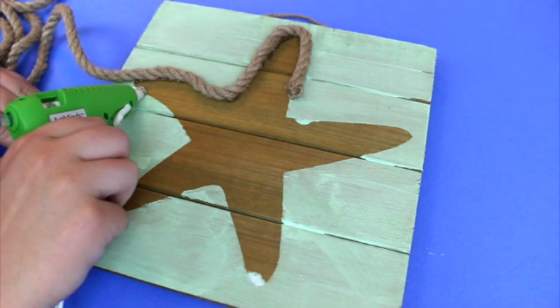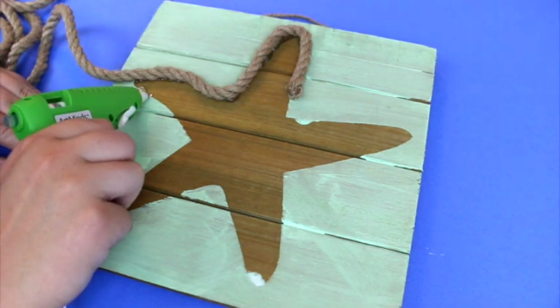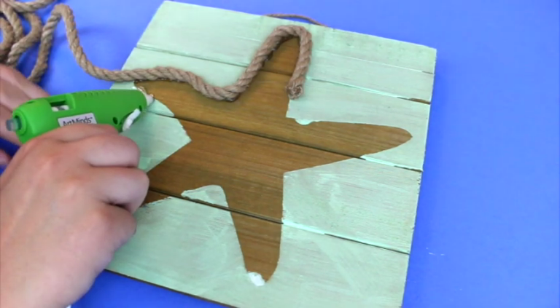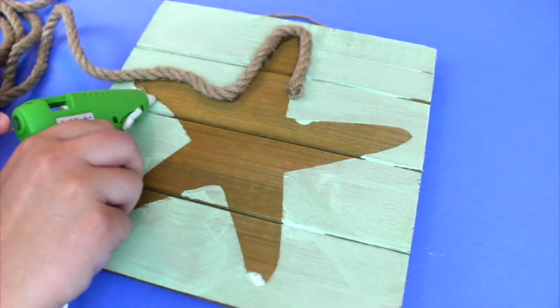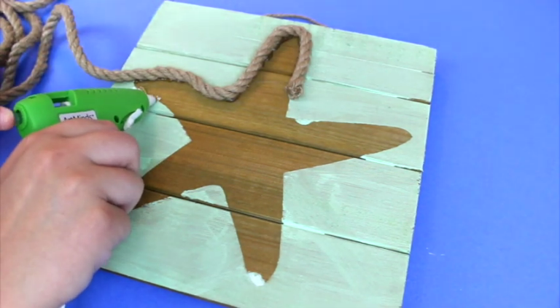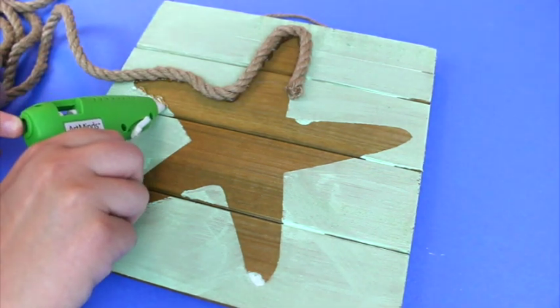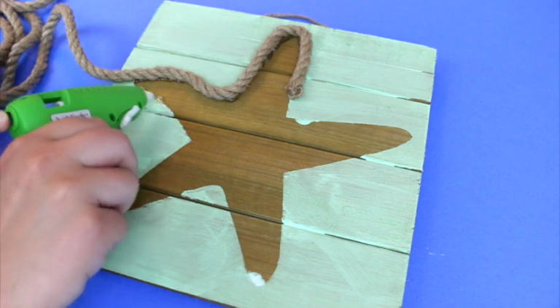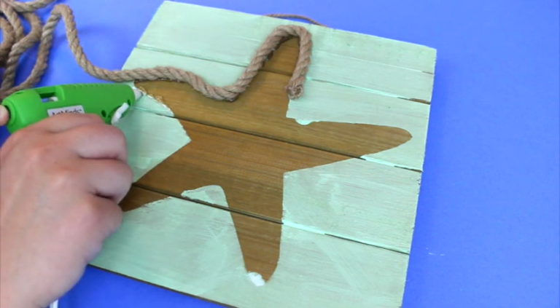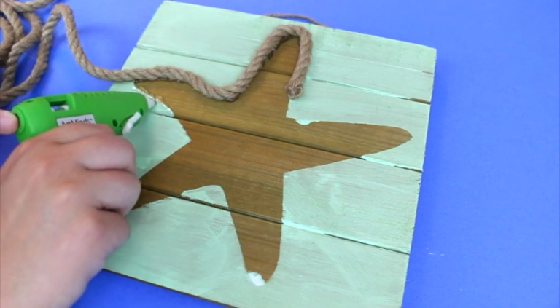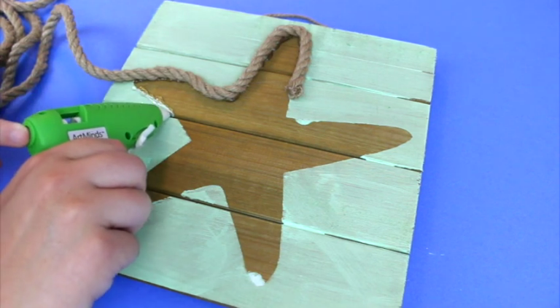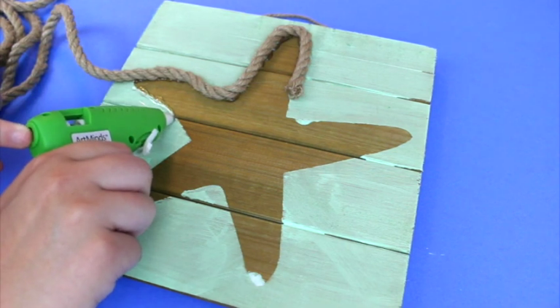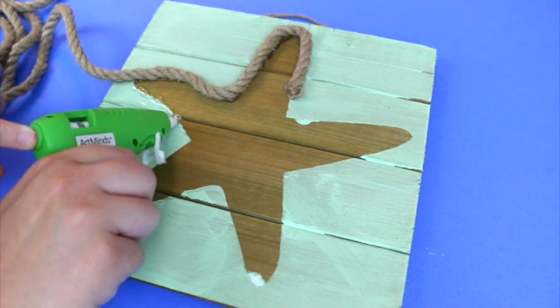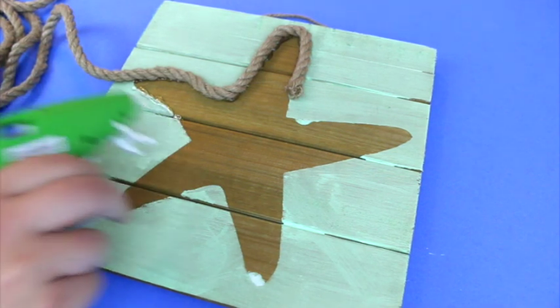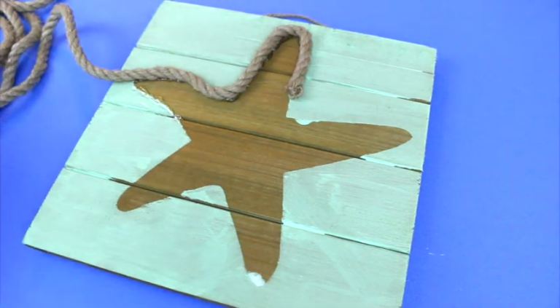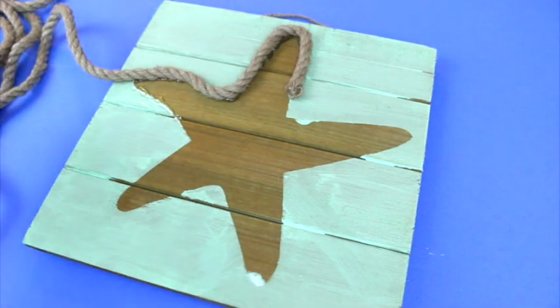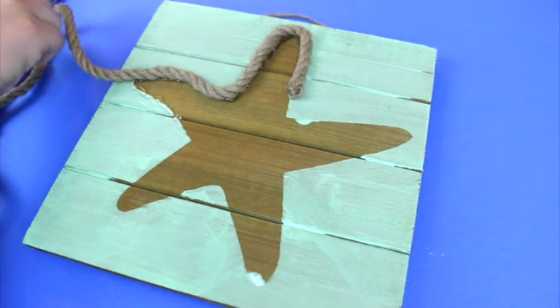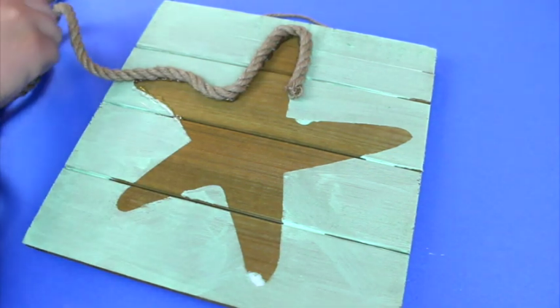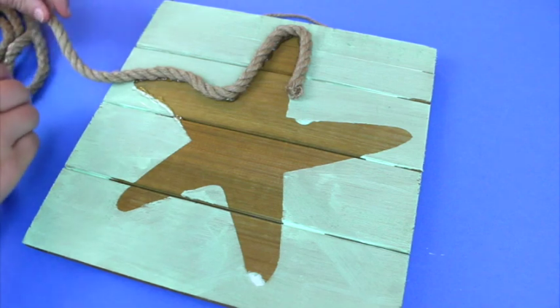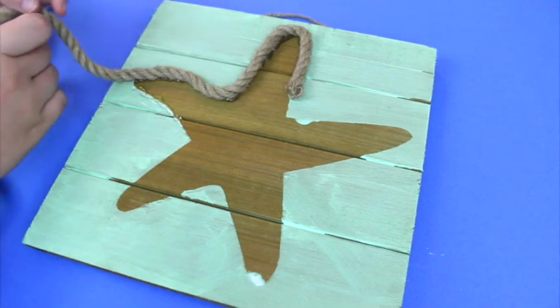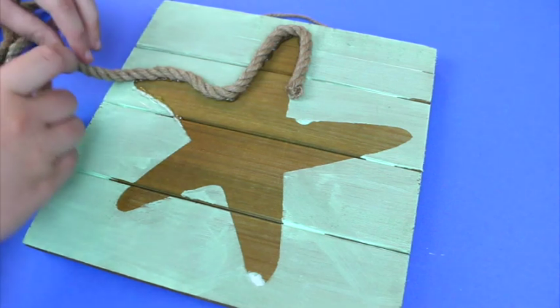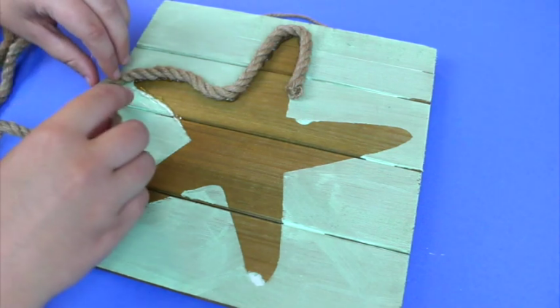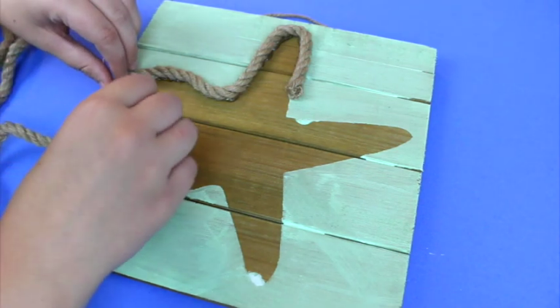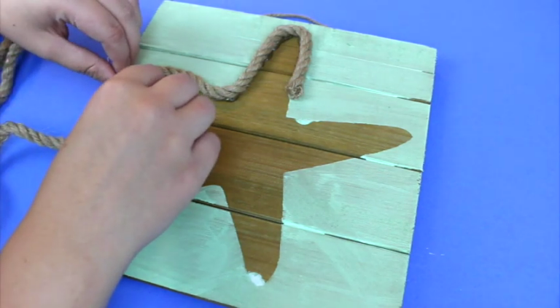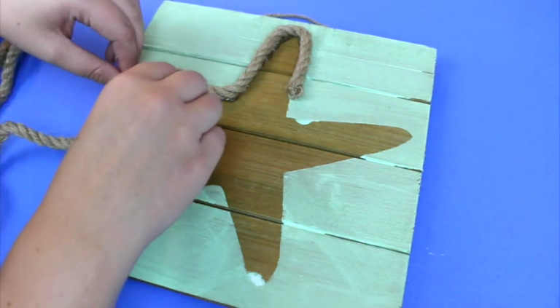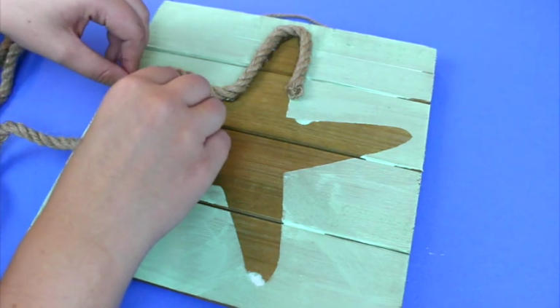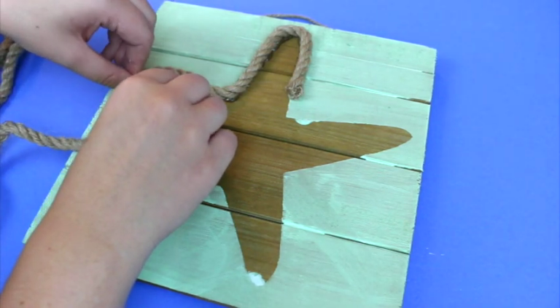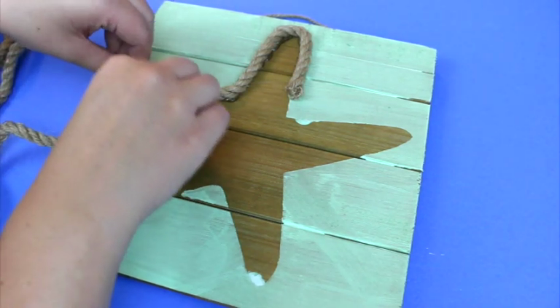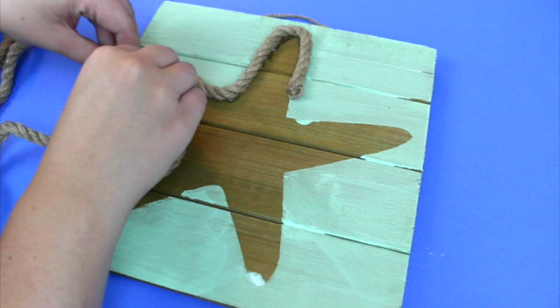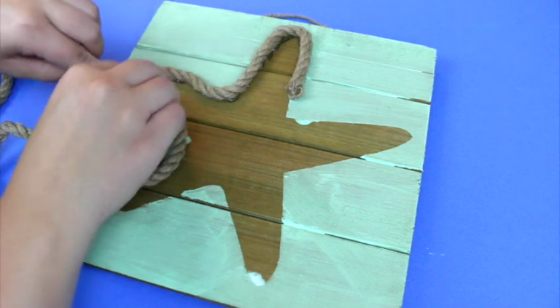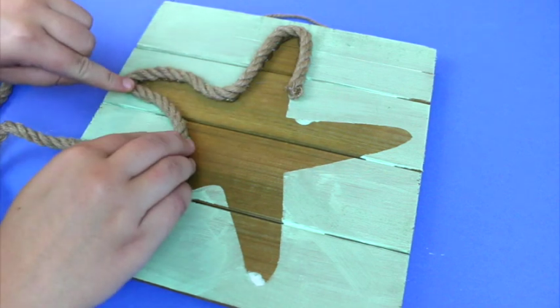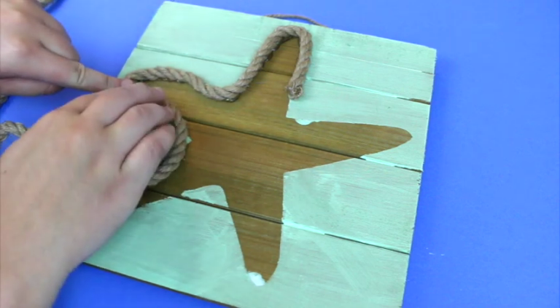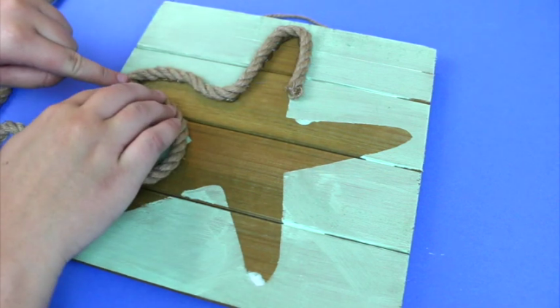The next step is placing the hot glue along the outer edge of the starfish, as you can see me doing here. Then you take the rope and press it on top of that outer layer — it sticks right on — and you'll have your outline of the starfish.